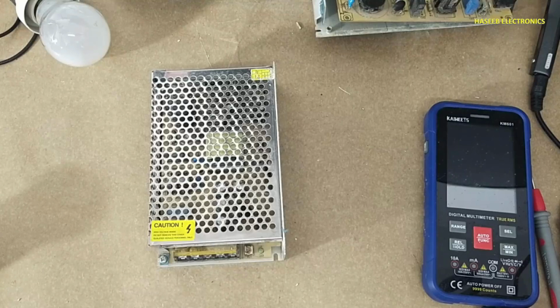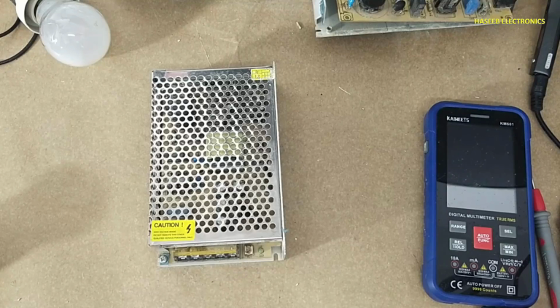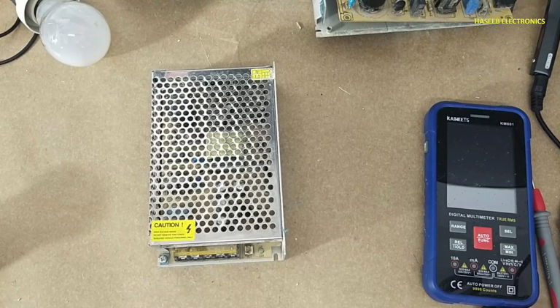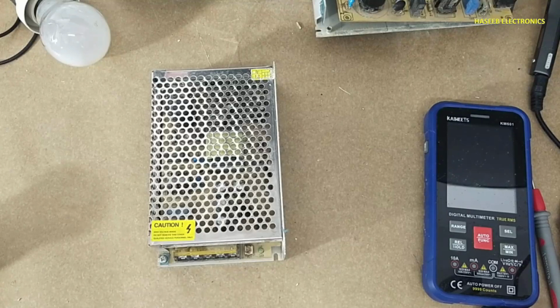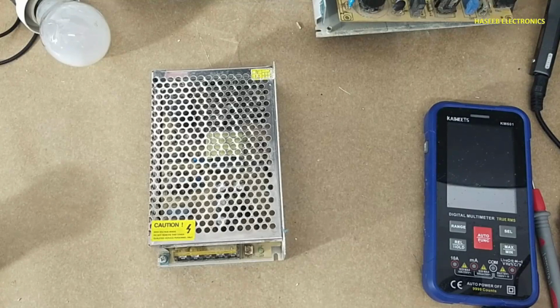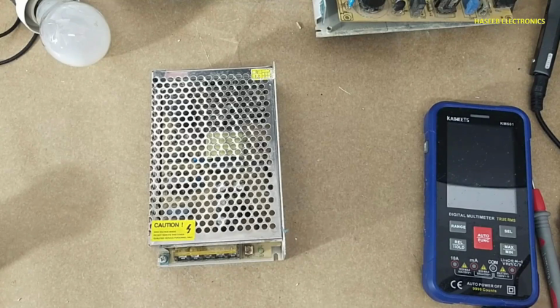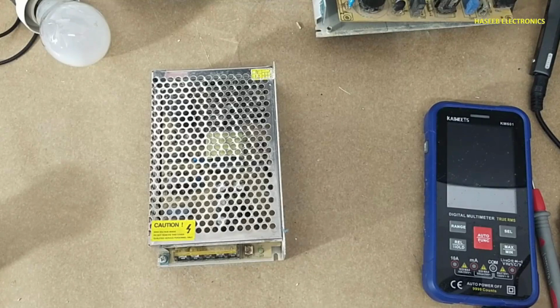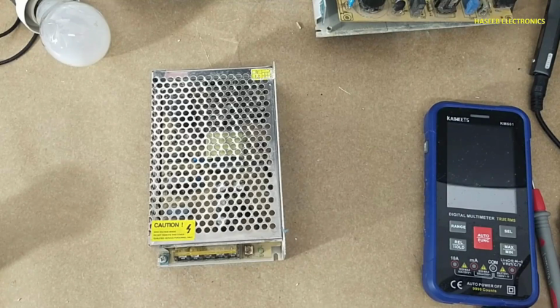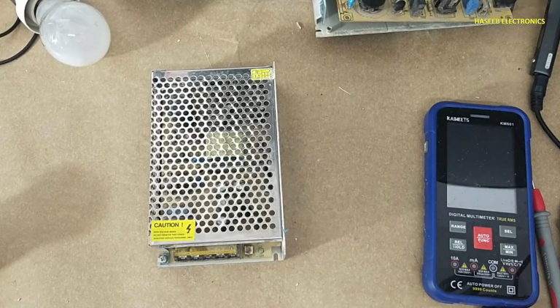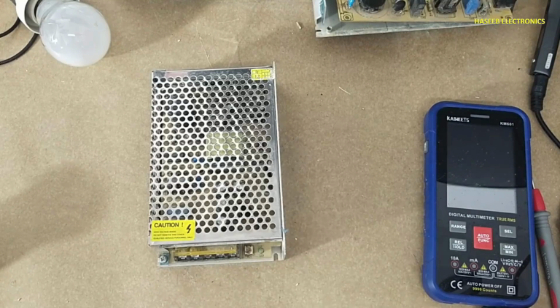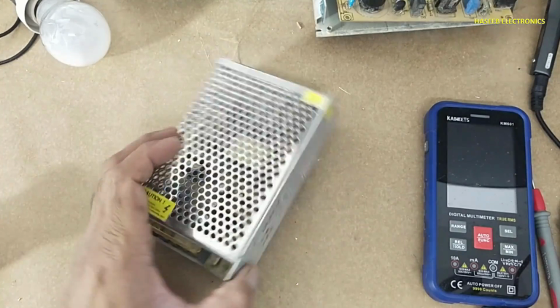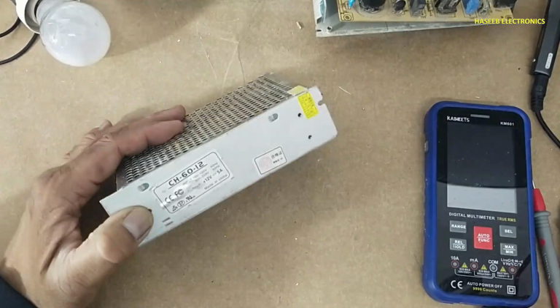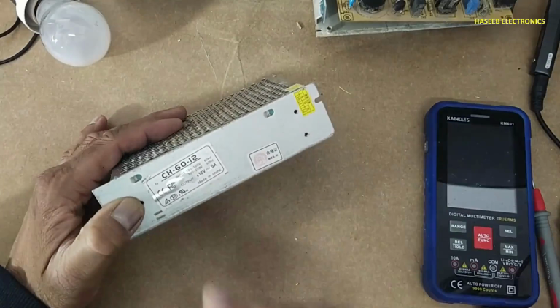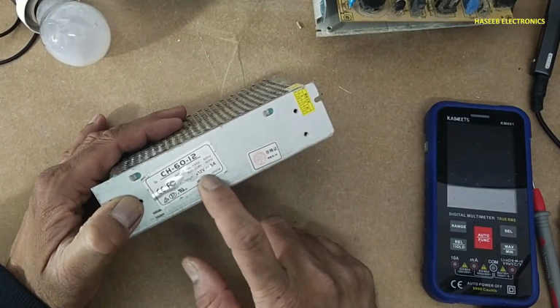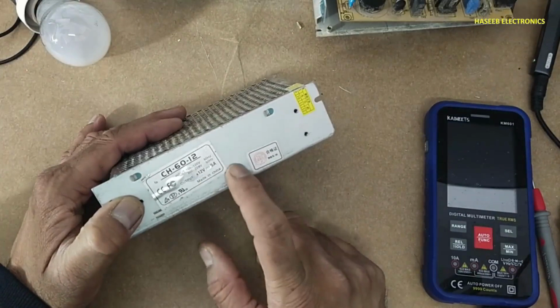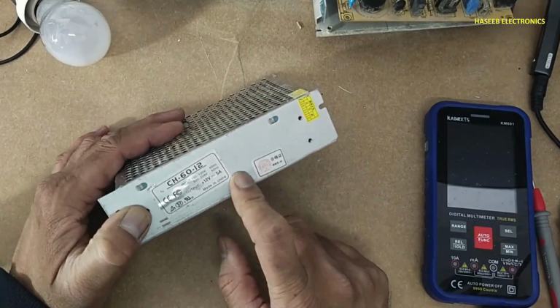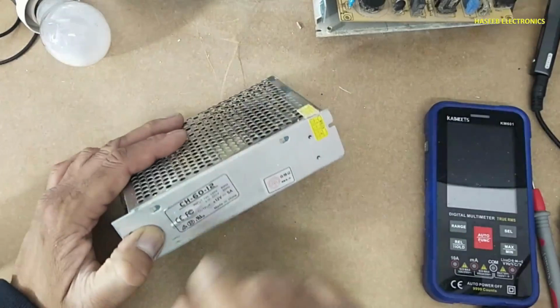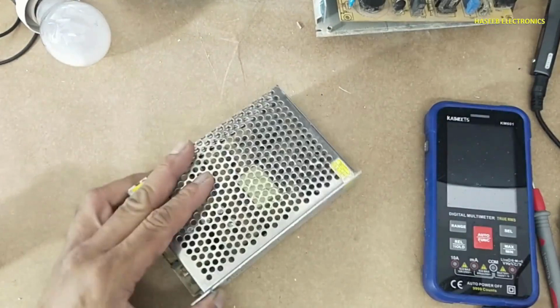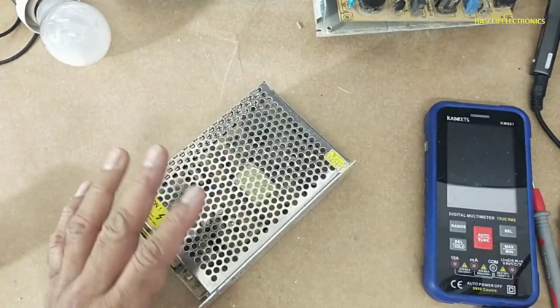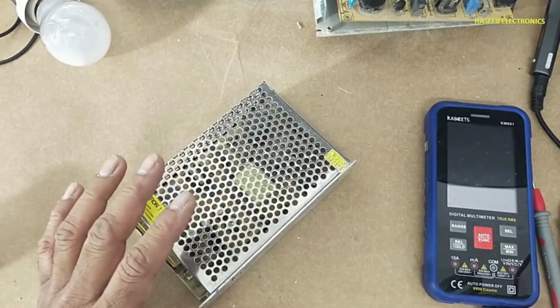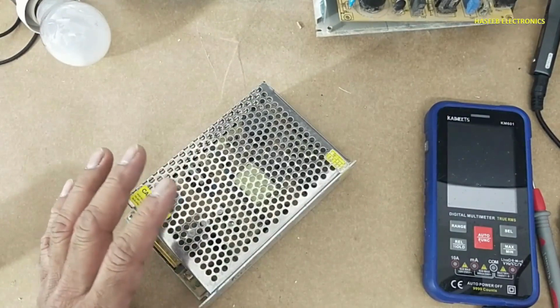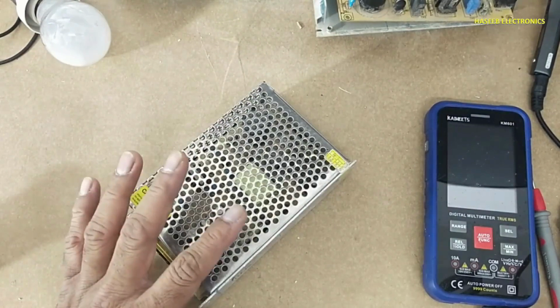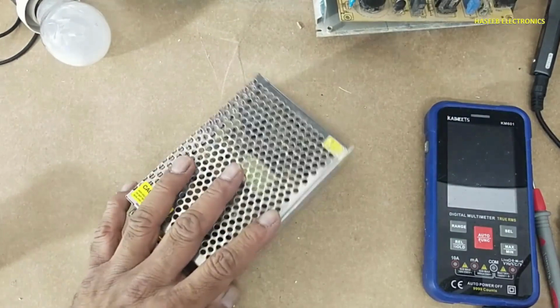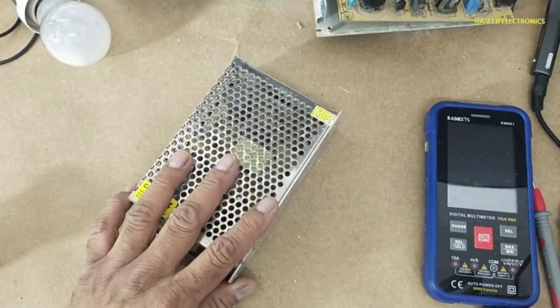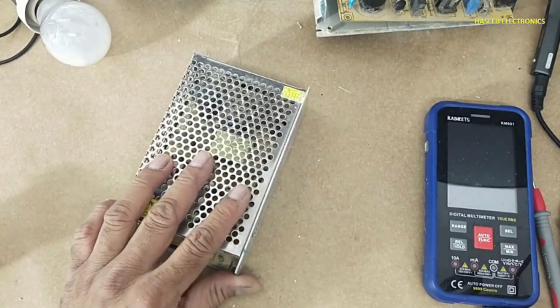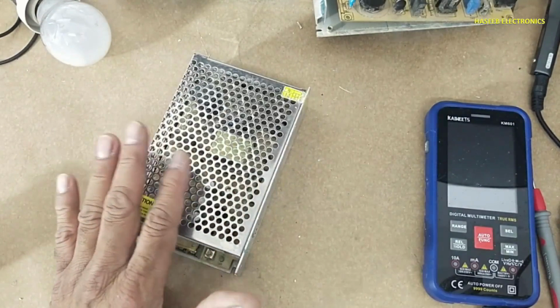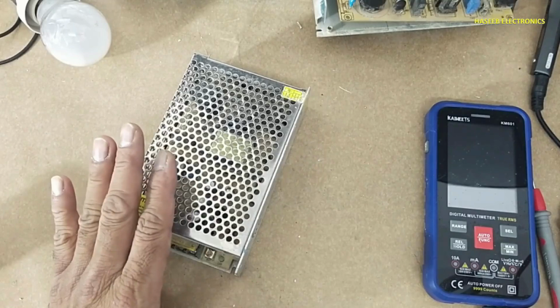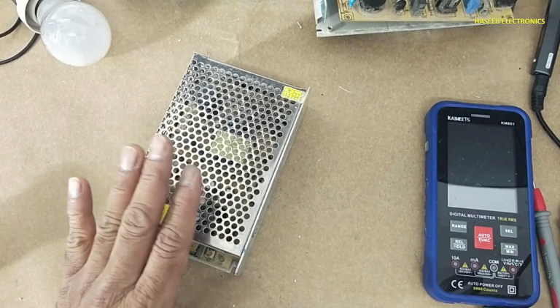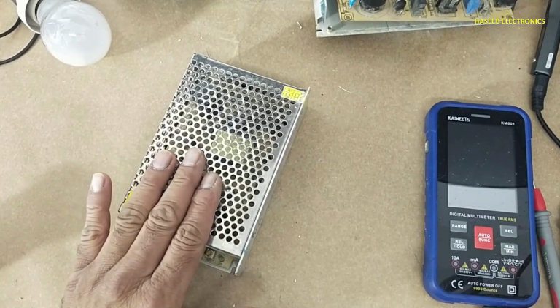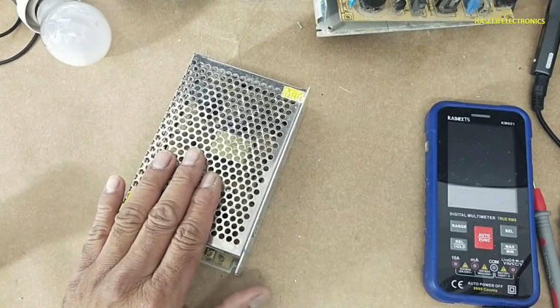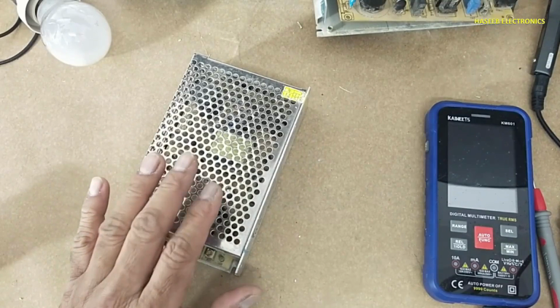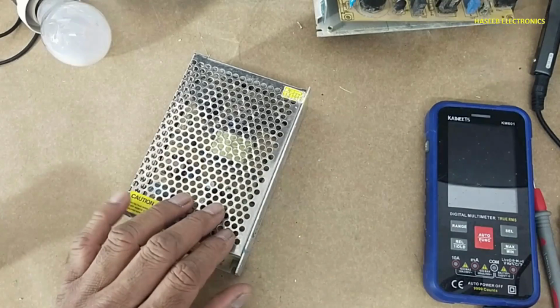Asalaamu alaykum wa rahmatullahi wa barakatuhu. Friends, welcome back to my channel. This is a 12 volt 5 ampere power supply — it is turning on but its output voltage is fluctuating.